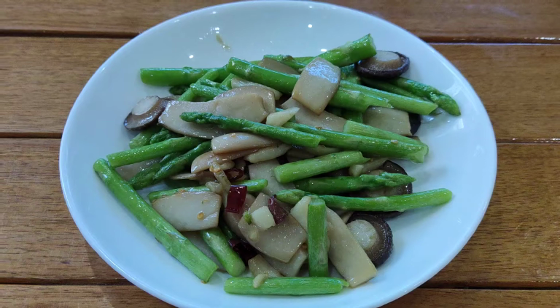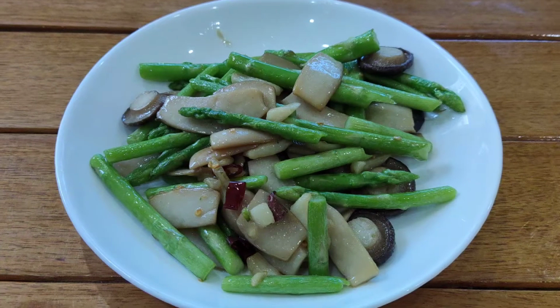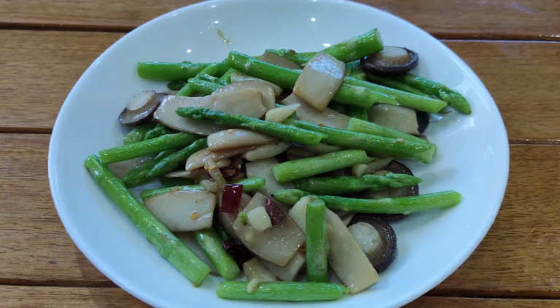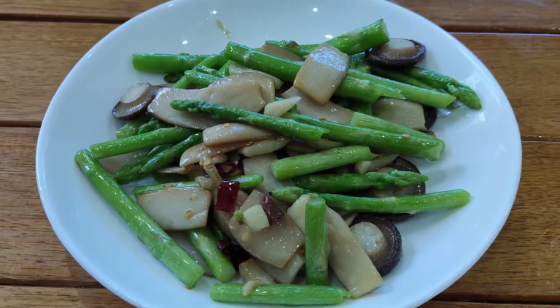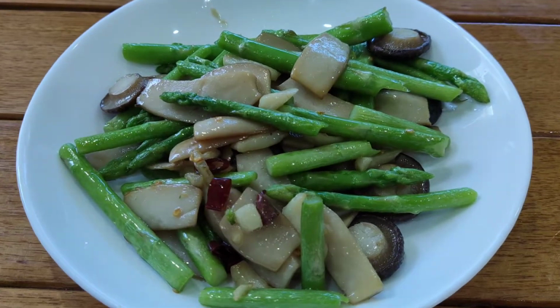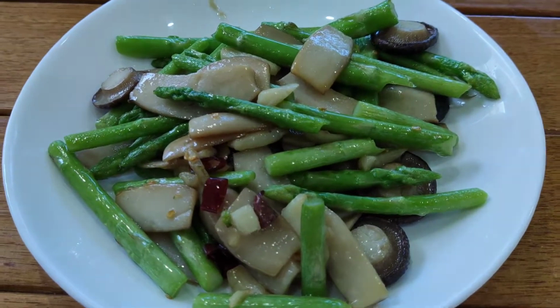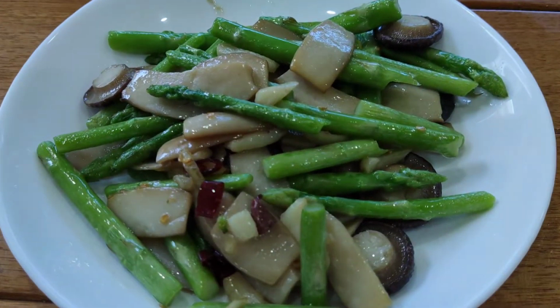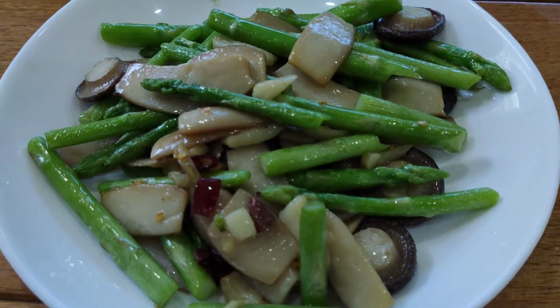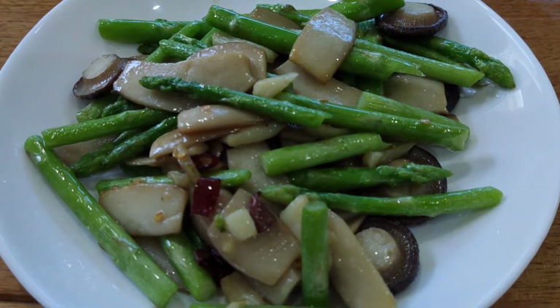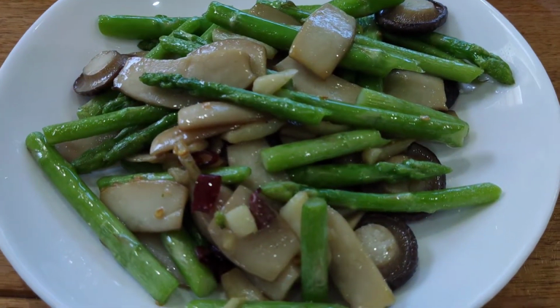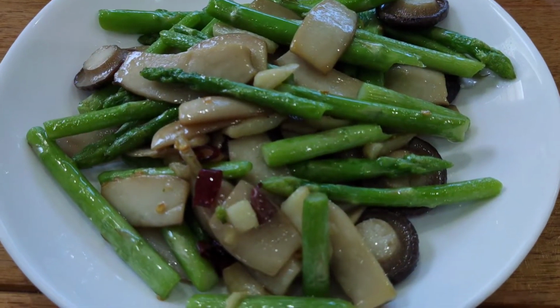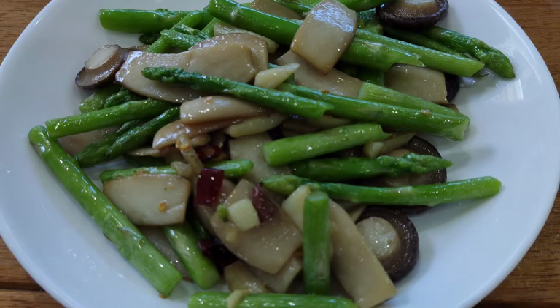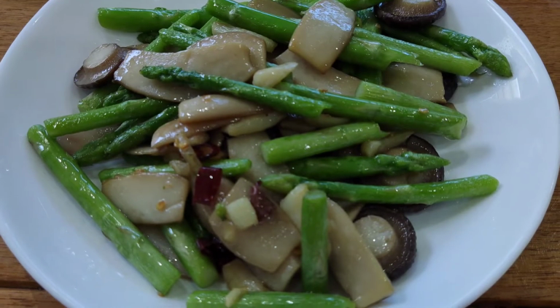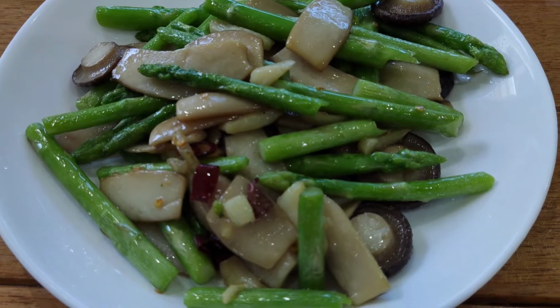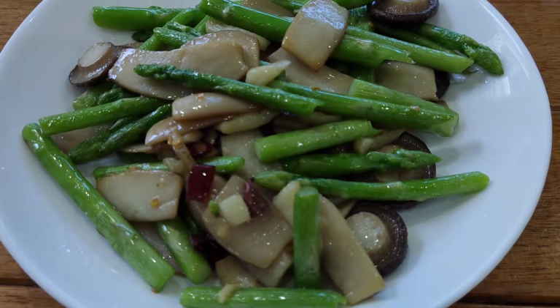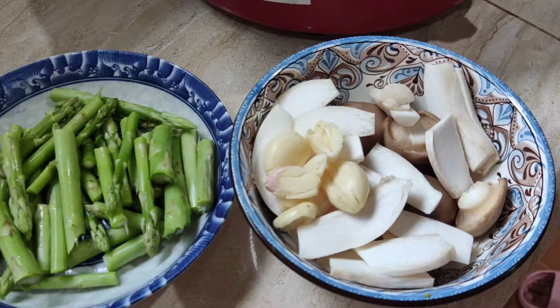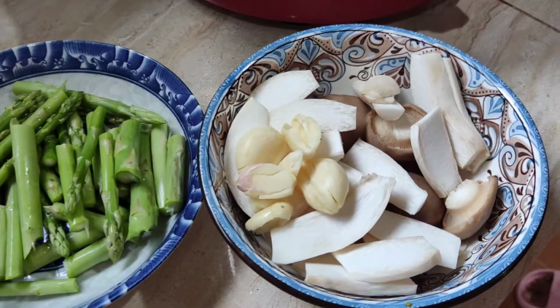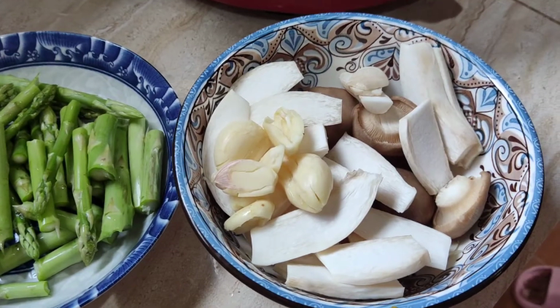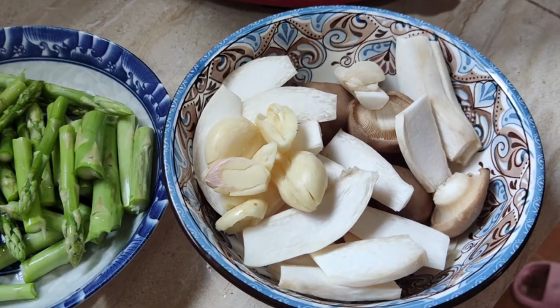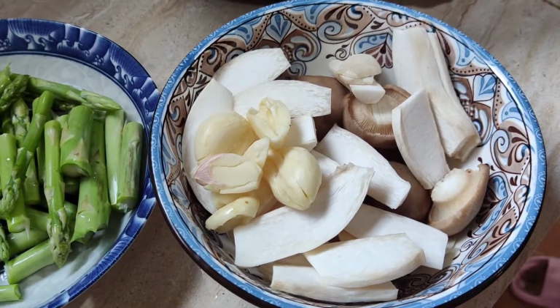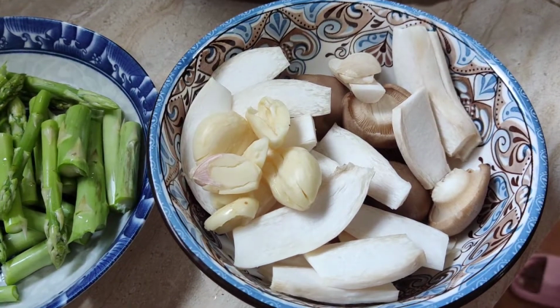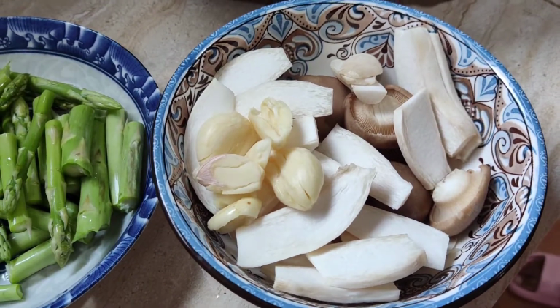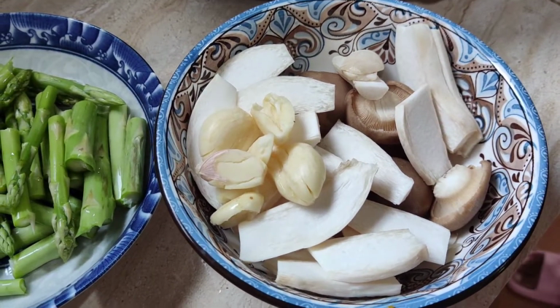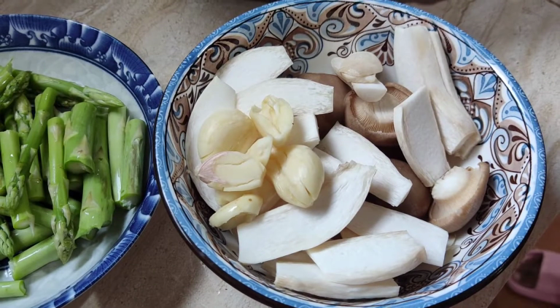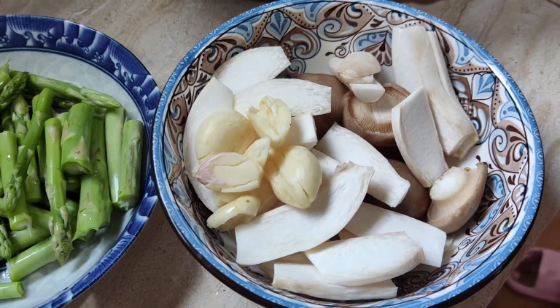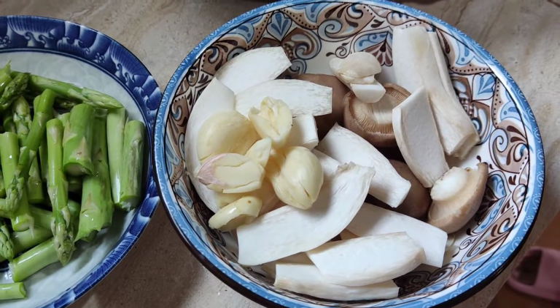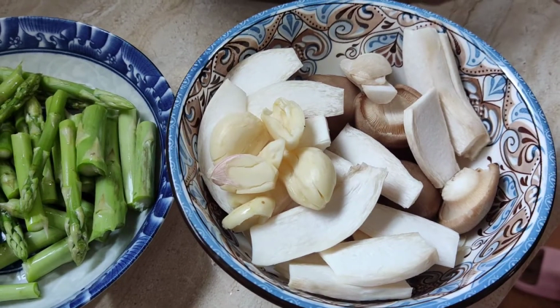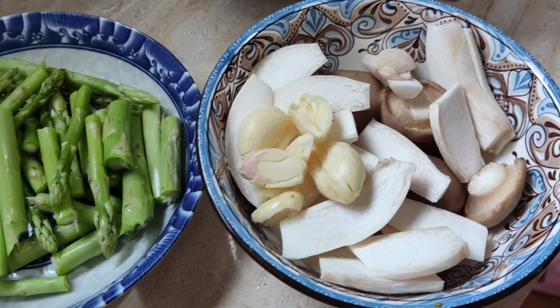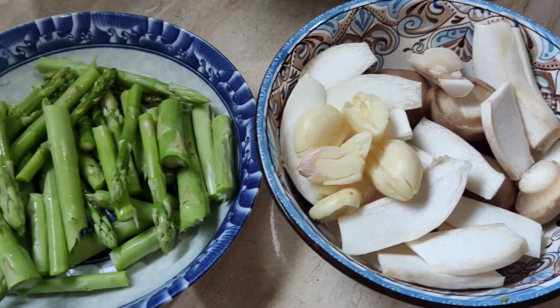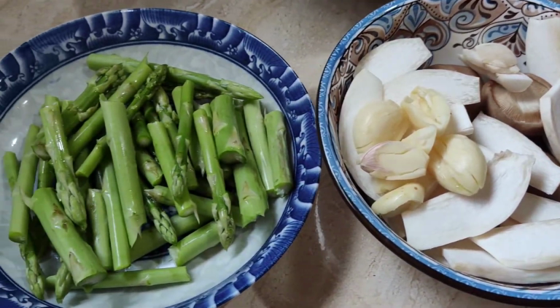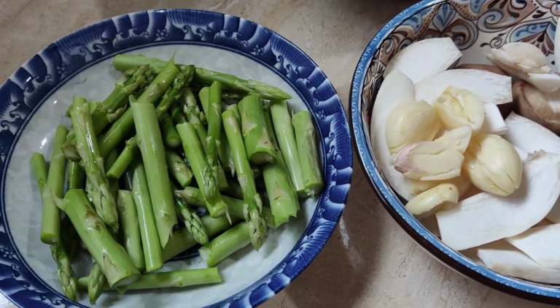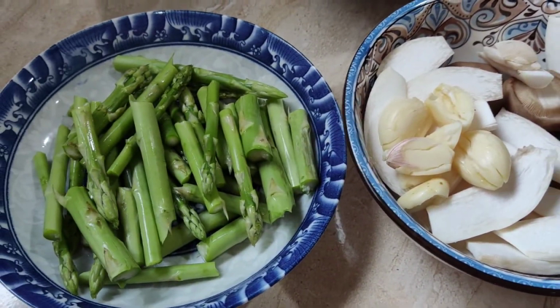Today we'll be making sautéed mushrooms and asparagus. So let's get started. We have the sliced mushrooms — you can use any type that you like — and crushed garlic and the asparagus.